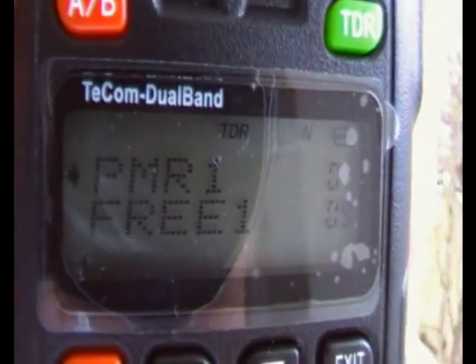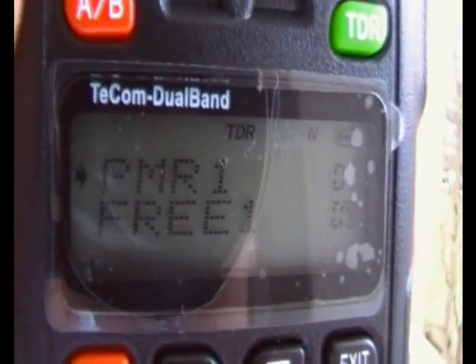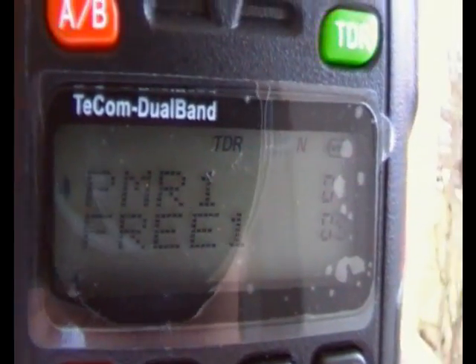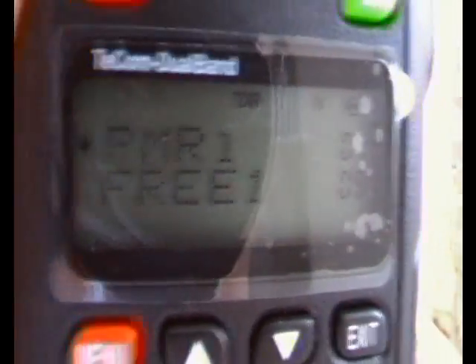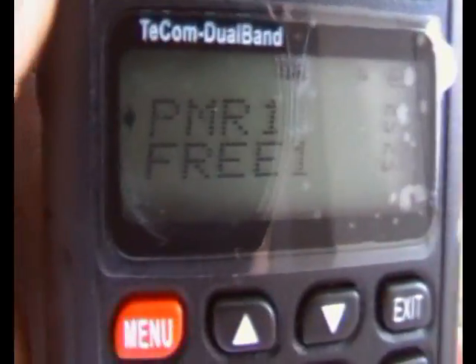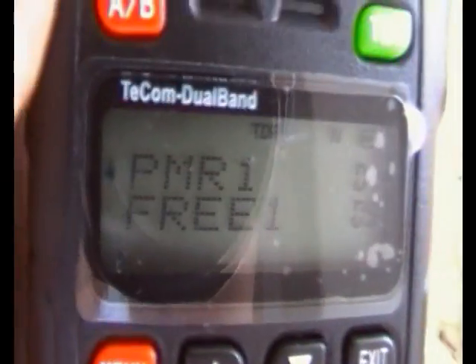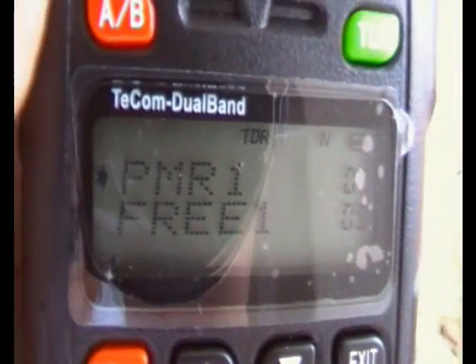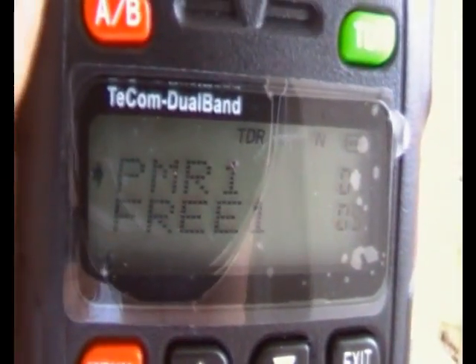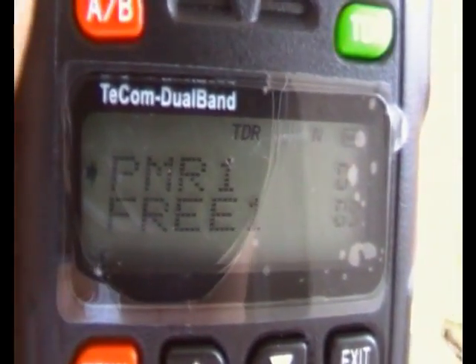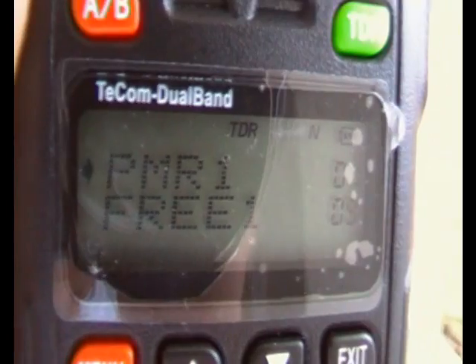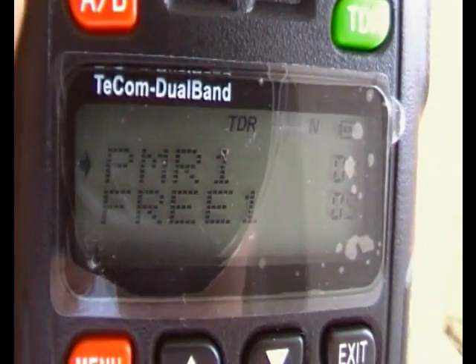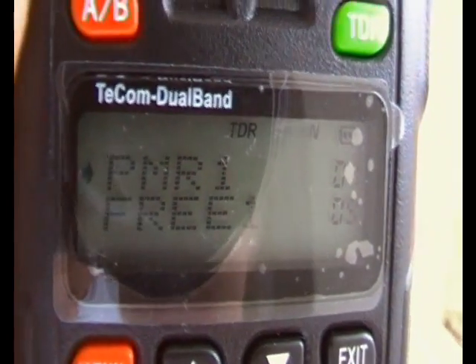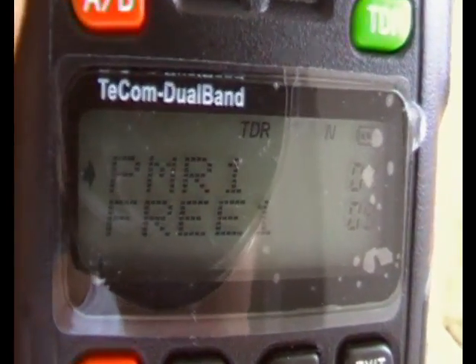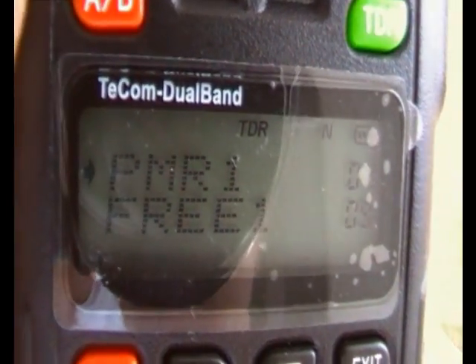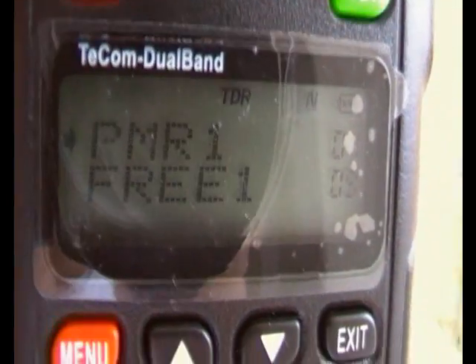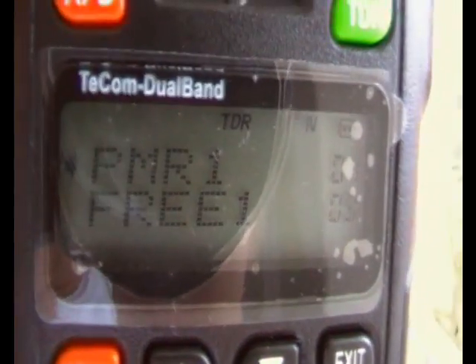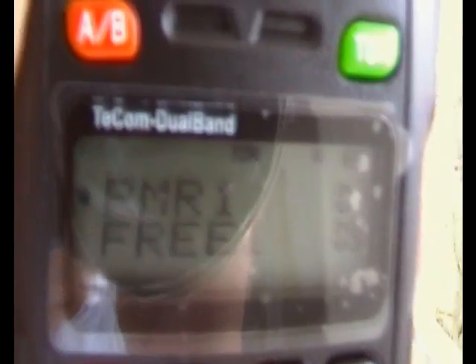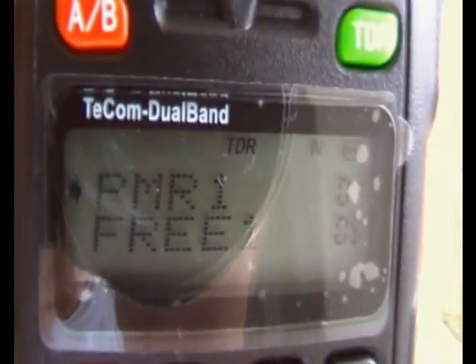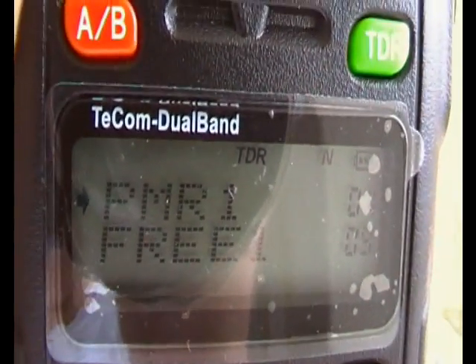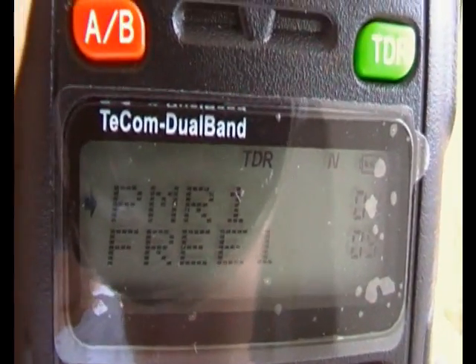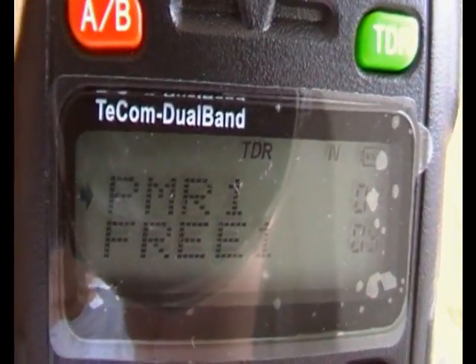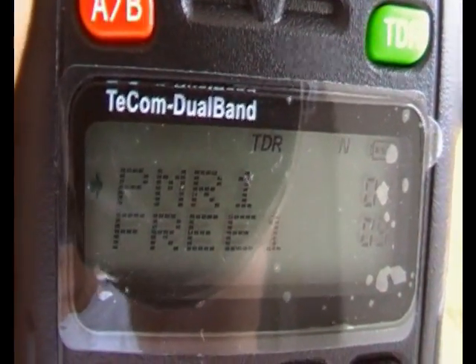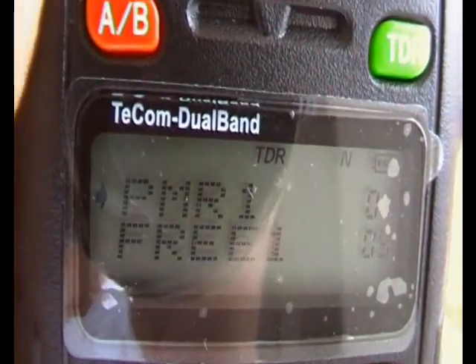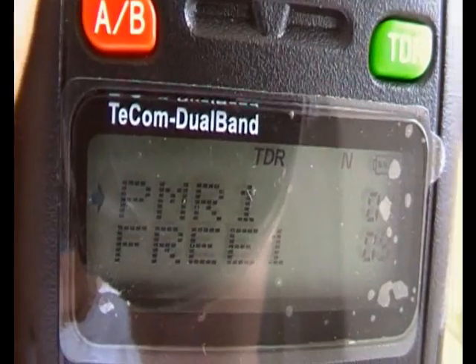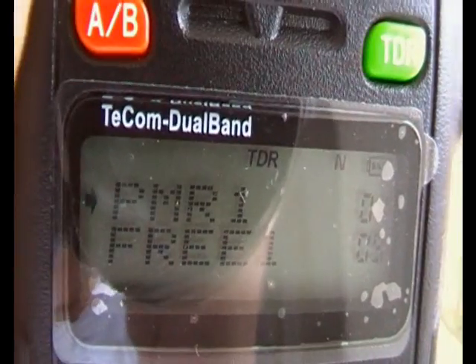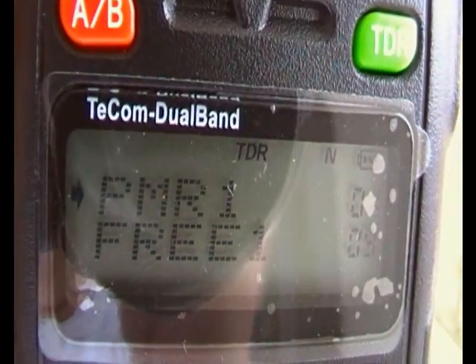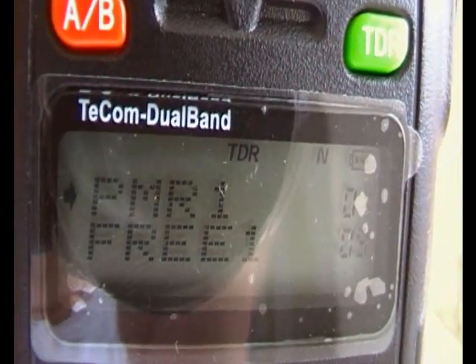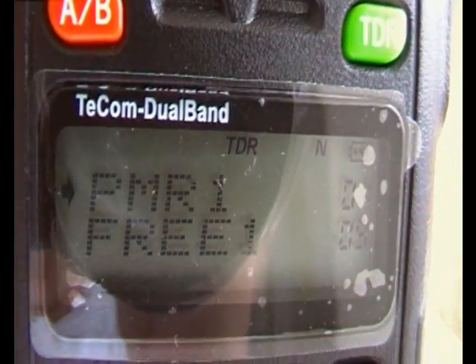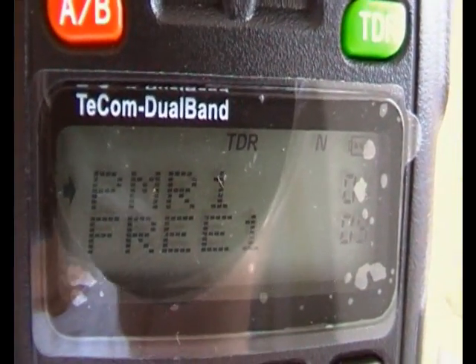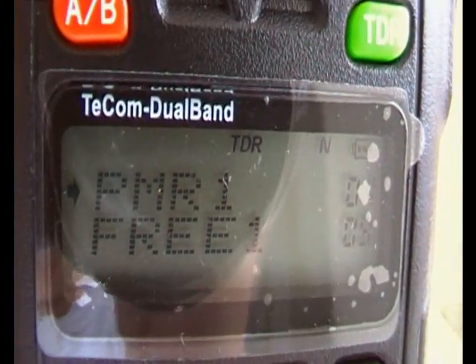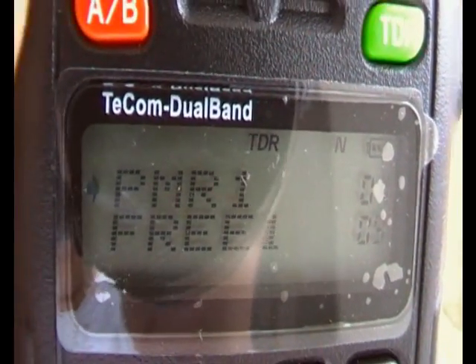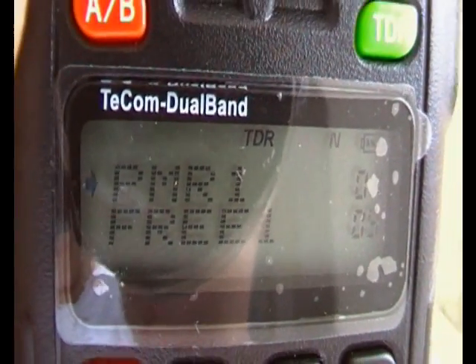That's the TECOM Dual Band — like a Wuxun, but better. But on the downside, more difficult with programming and some features missing.